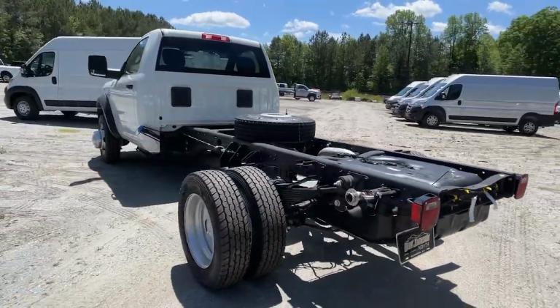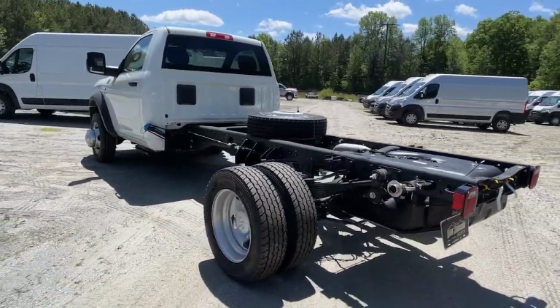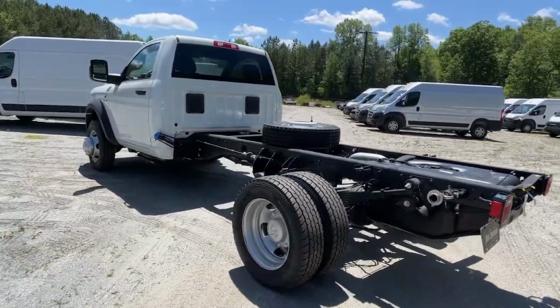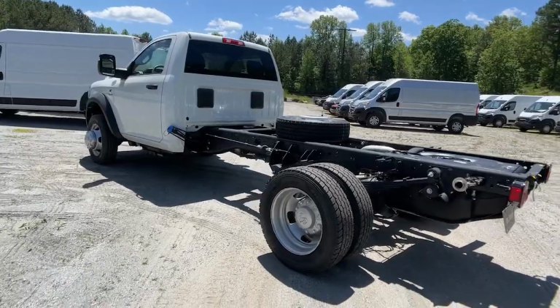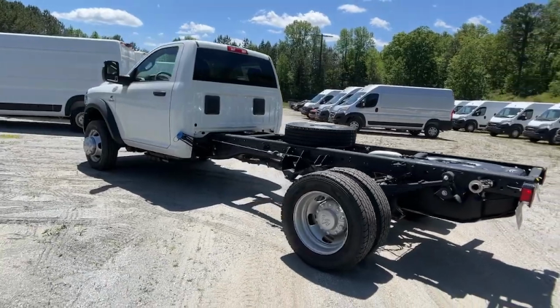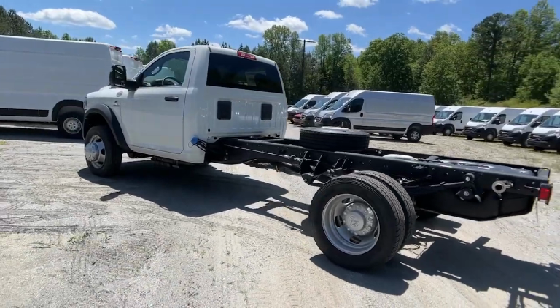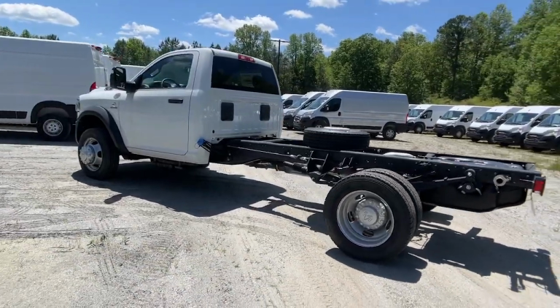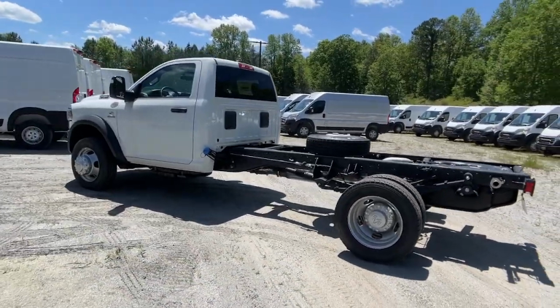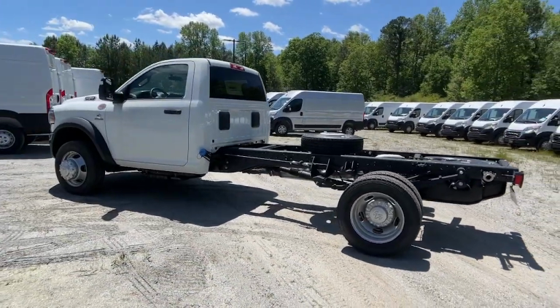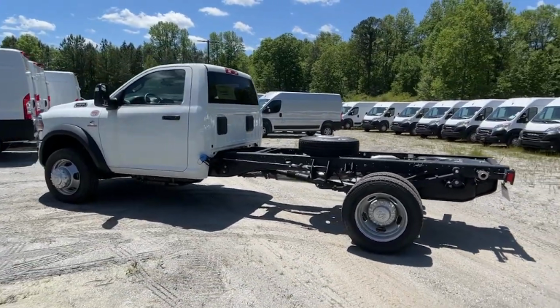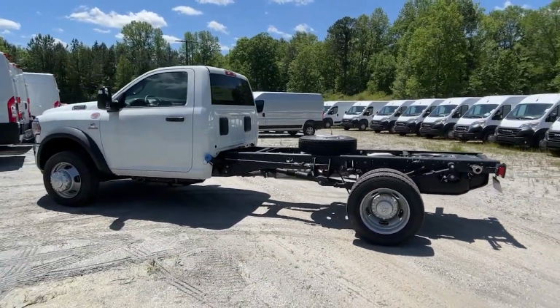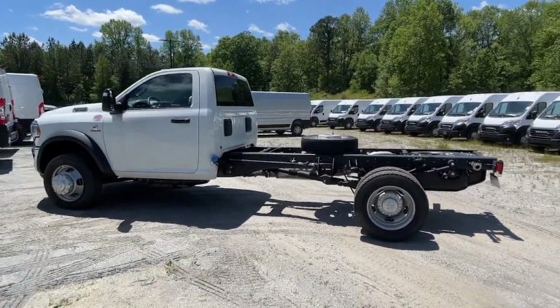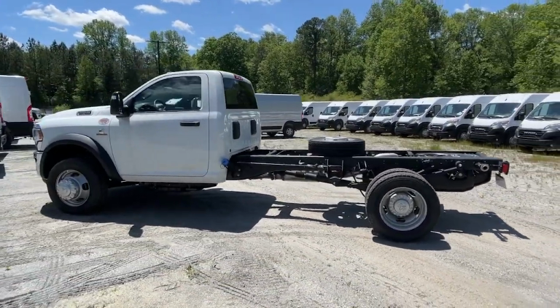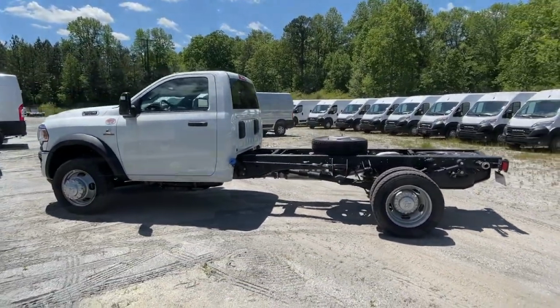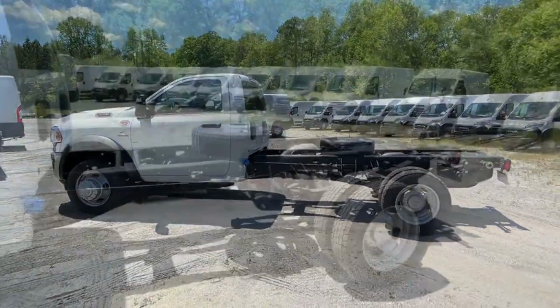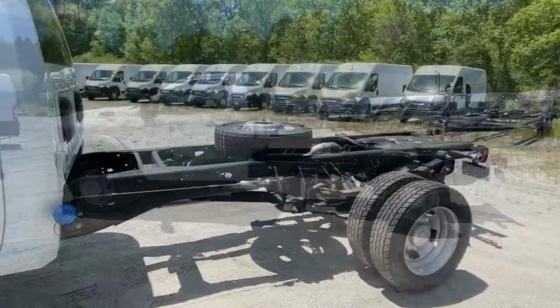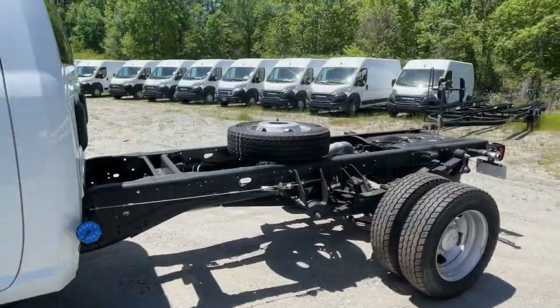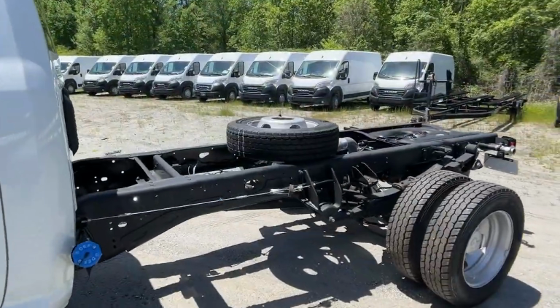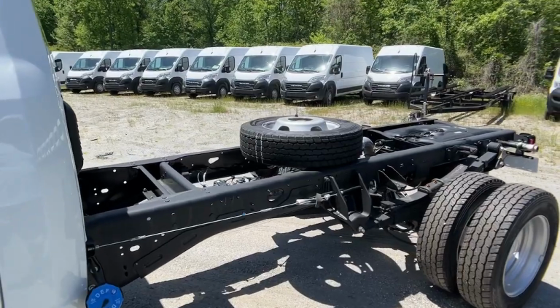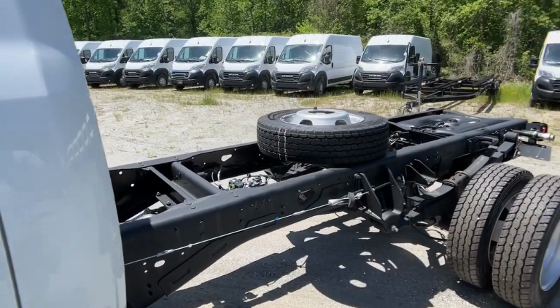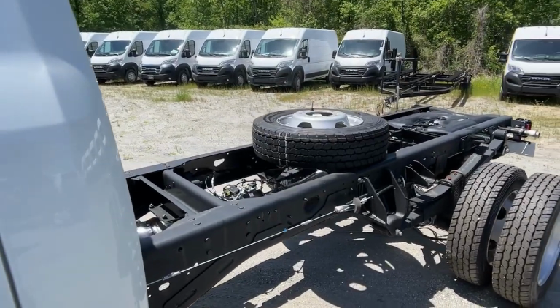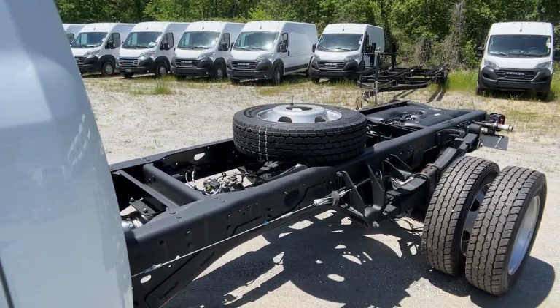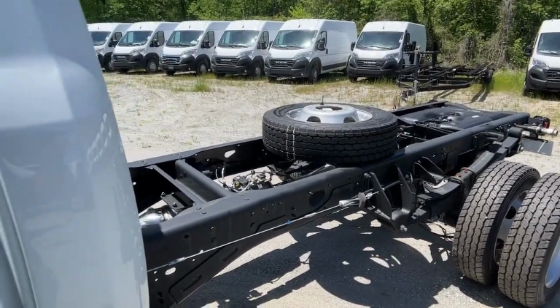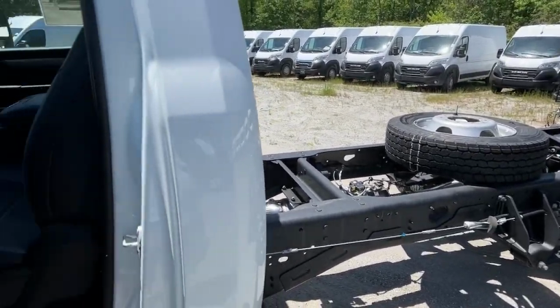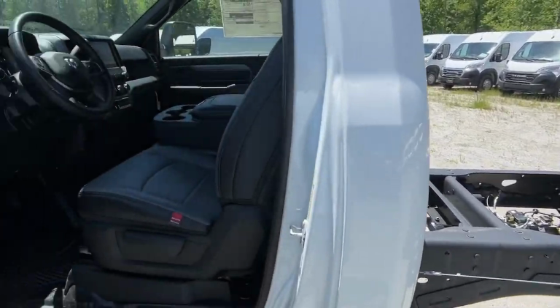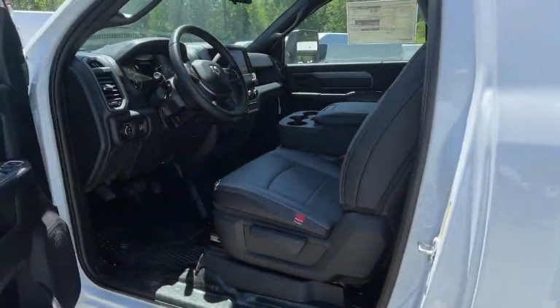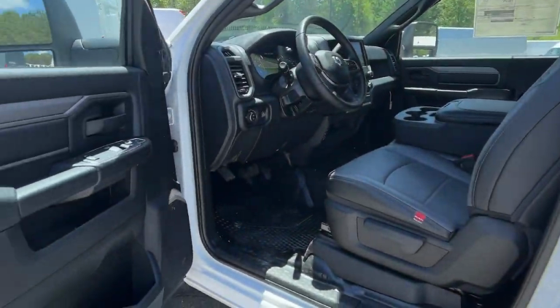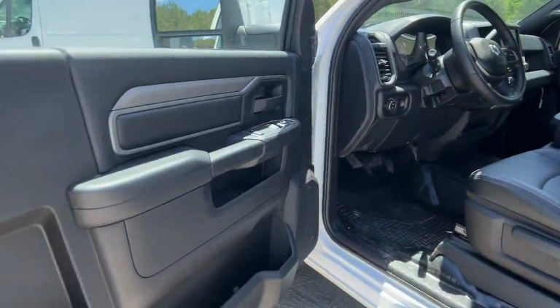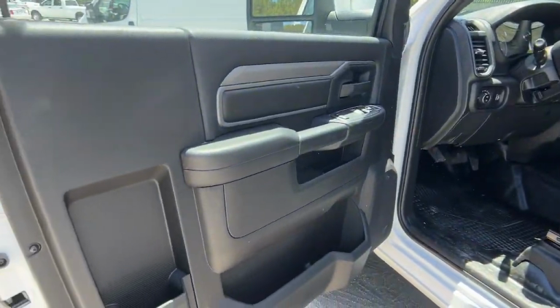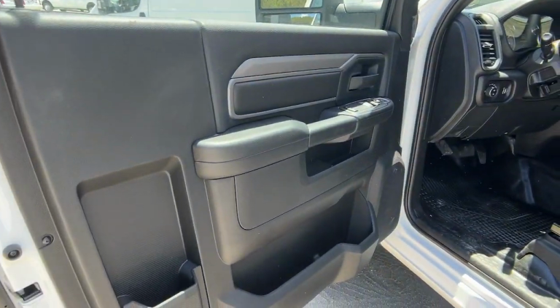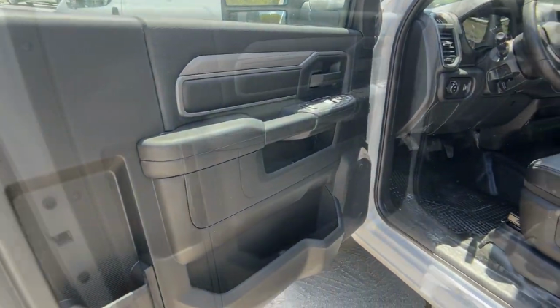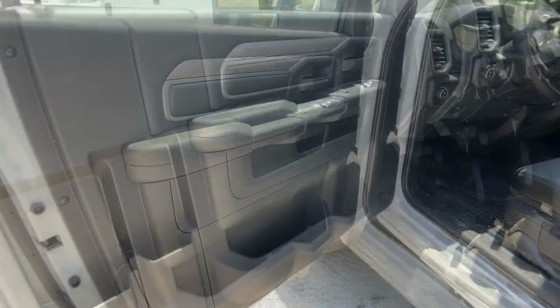These are just some of the great options this vehicle comes with: satellite radio, backup camera, keyless start, fog lamps, four-wheel drive, and remote engine start.